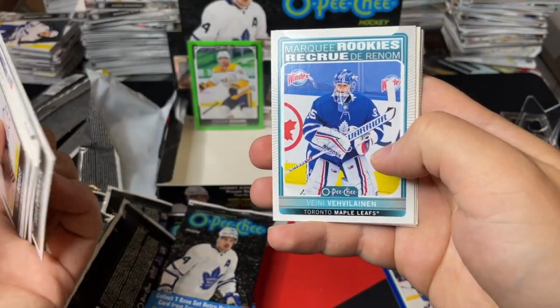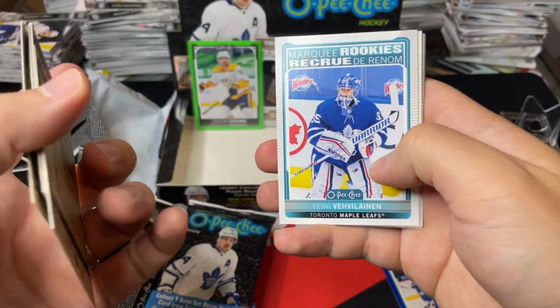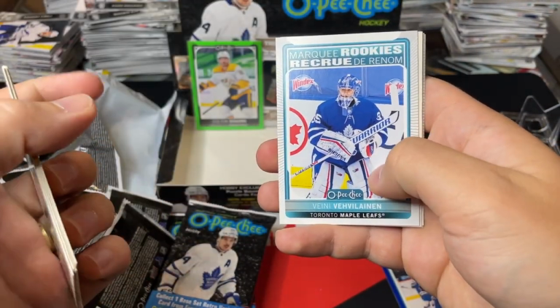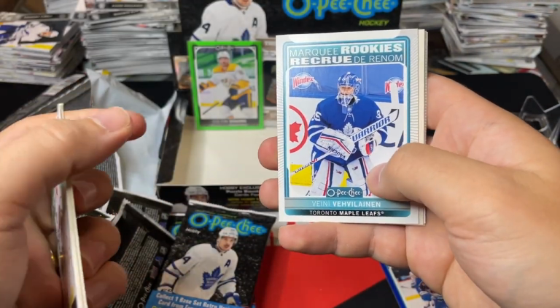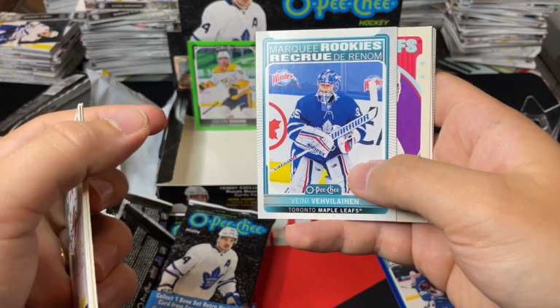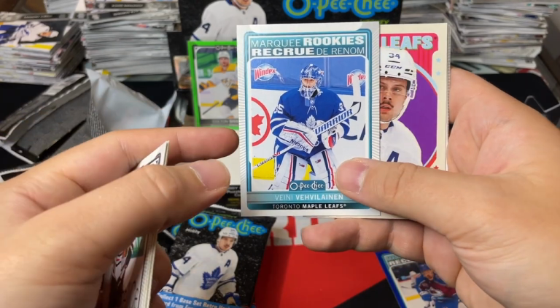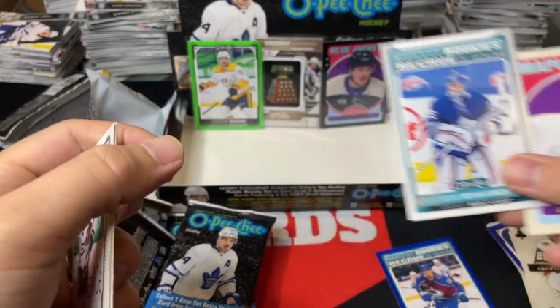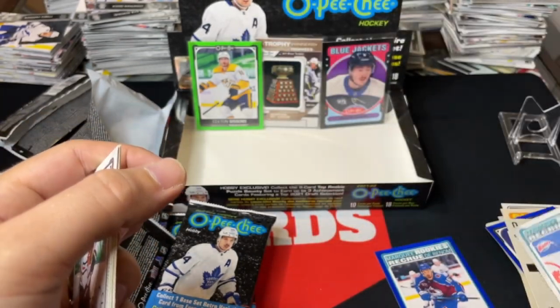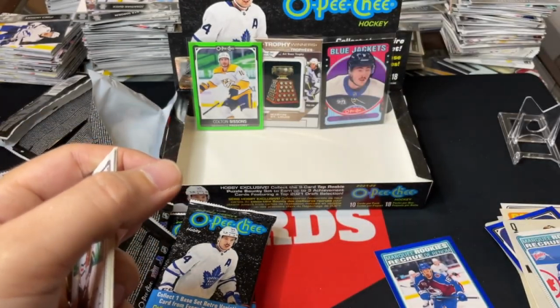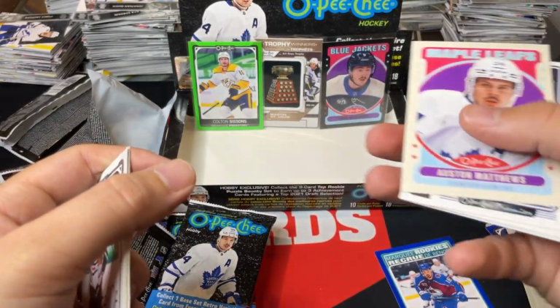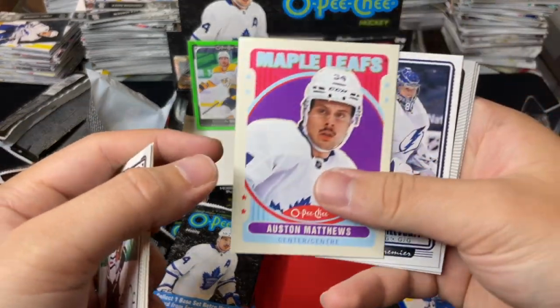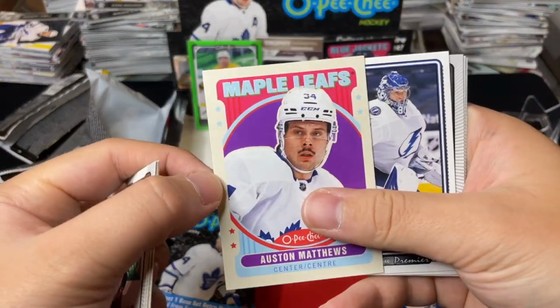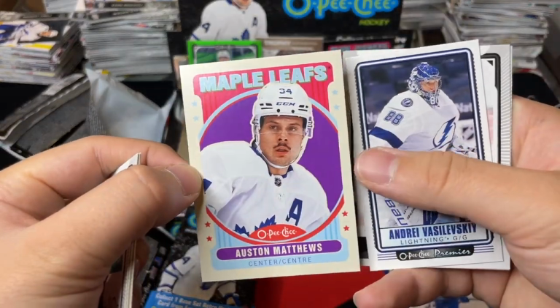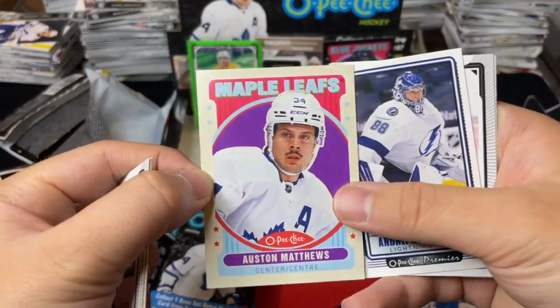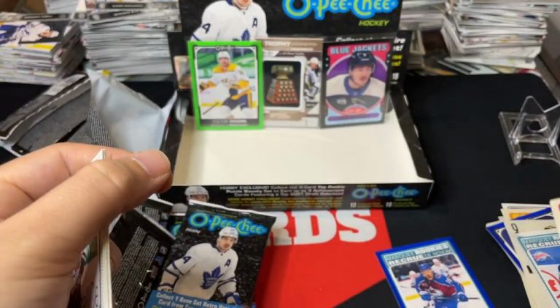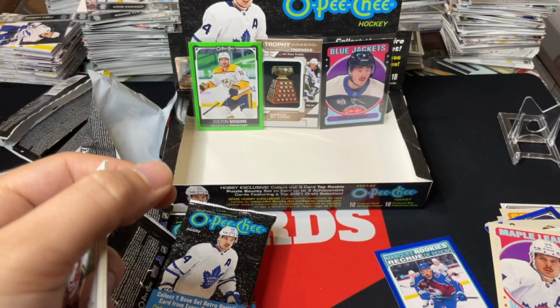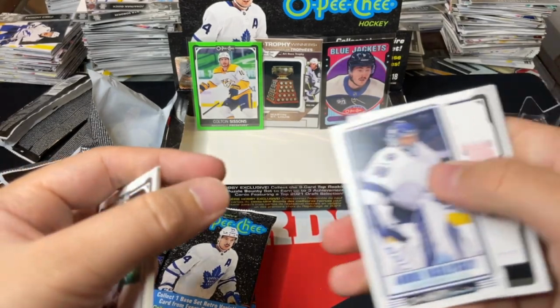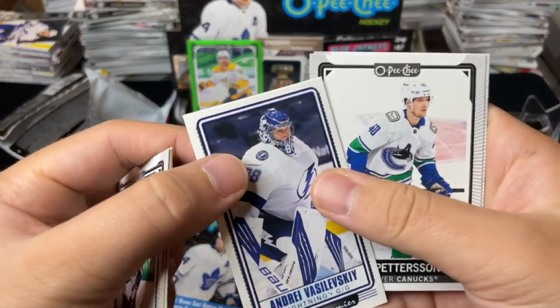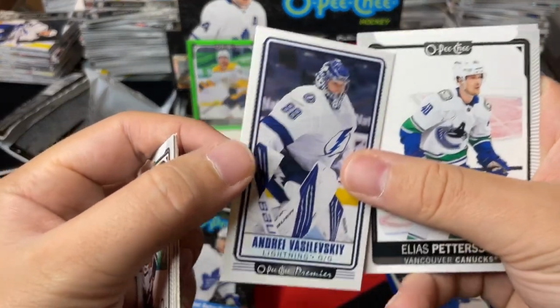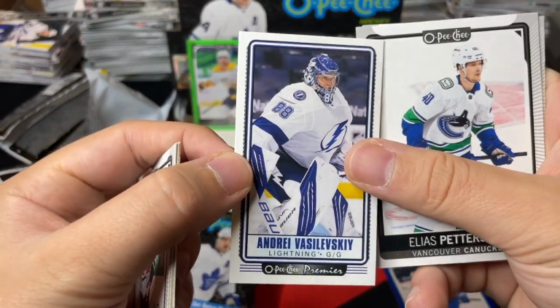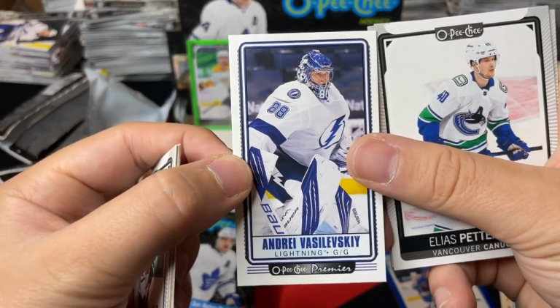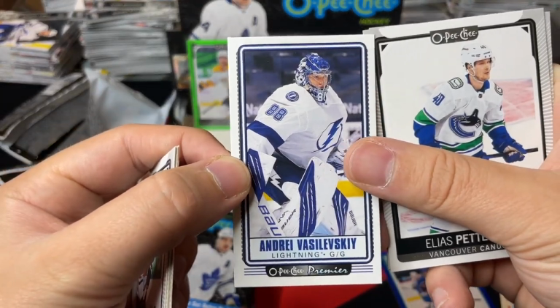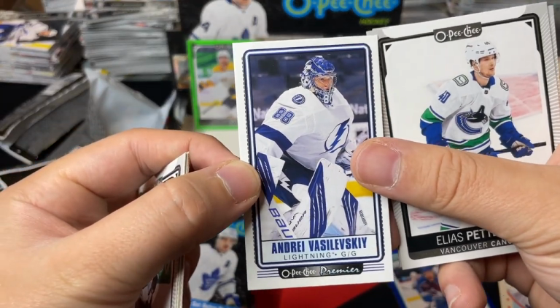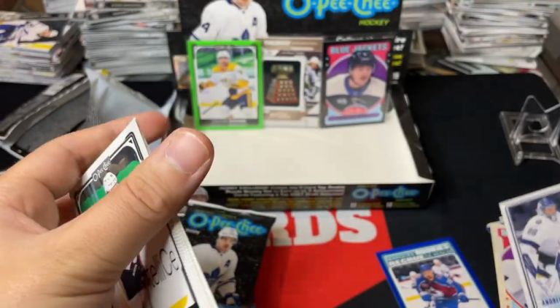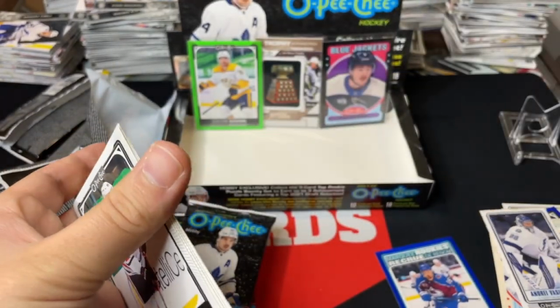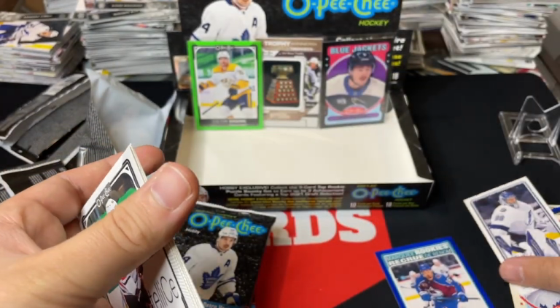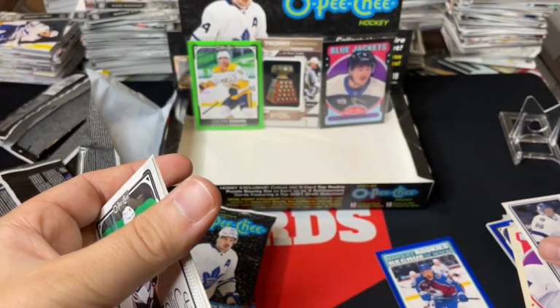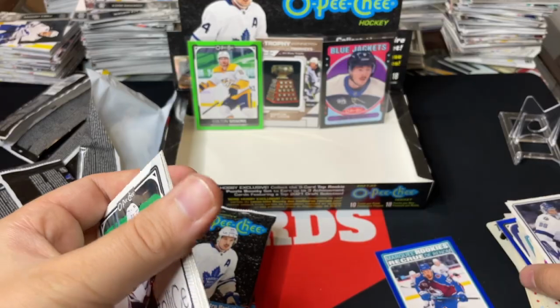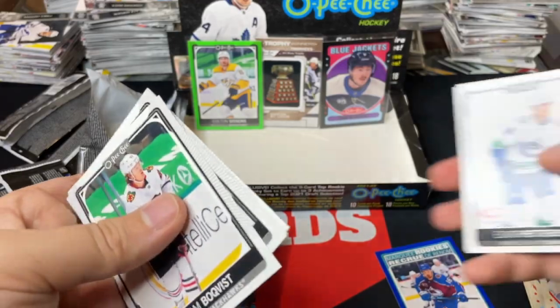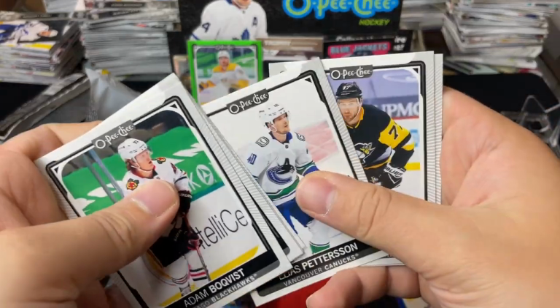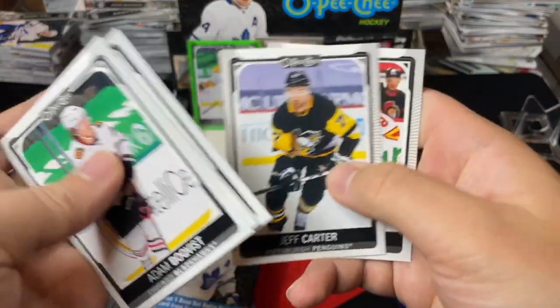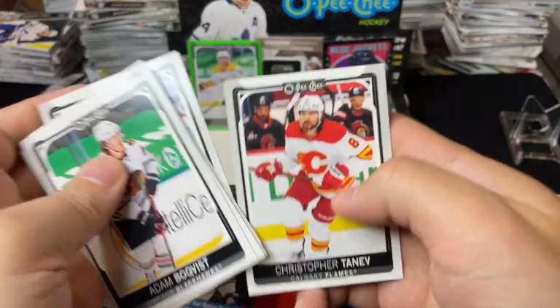Marquee Rookies of Venny Veikkanen. Retro of Auston Matthews. OPG Premieres tall boy of Andrei Vasilevskiy, and a bunch of base.